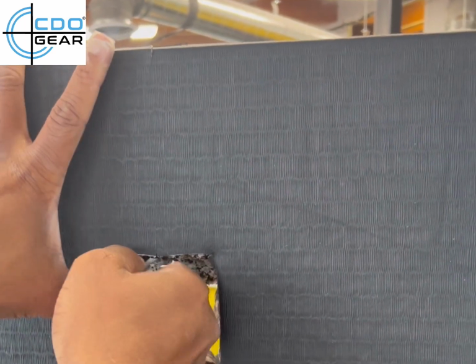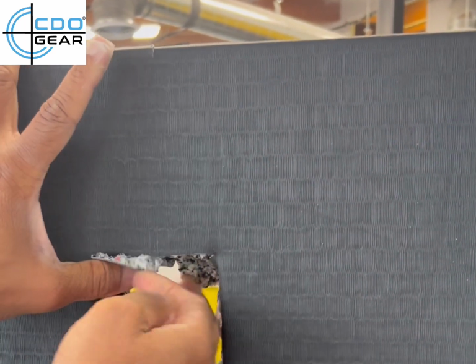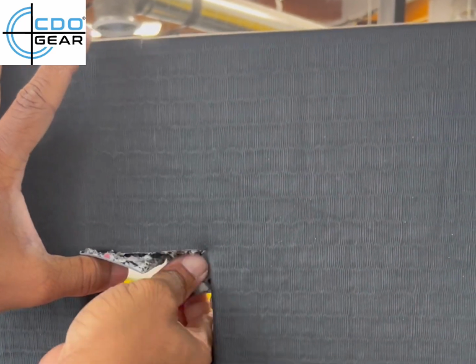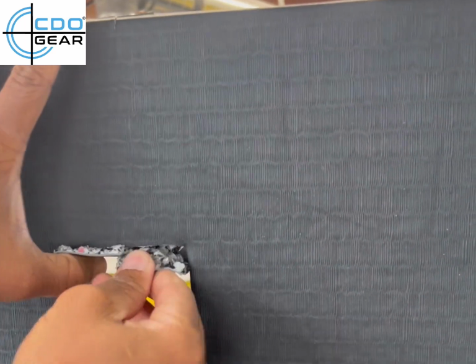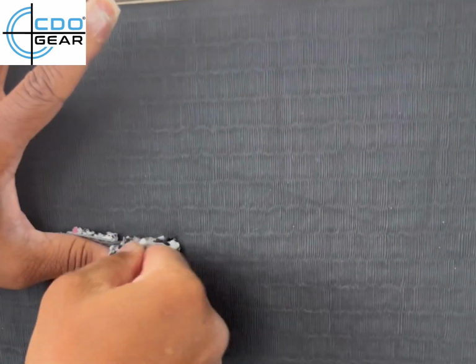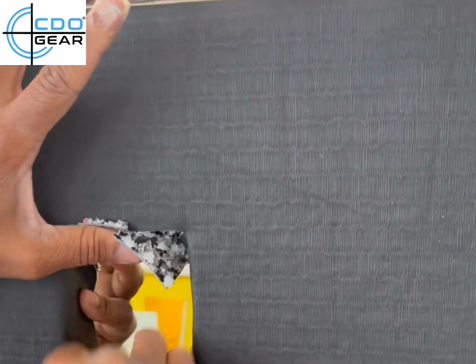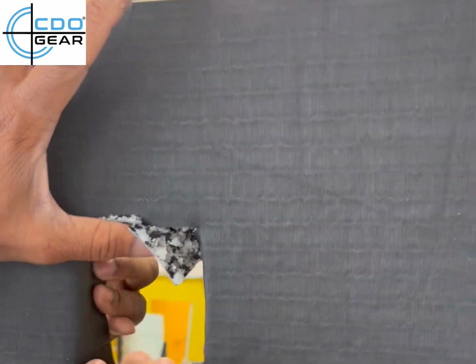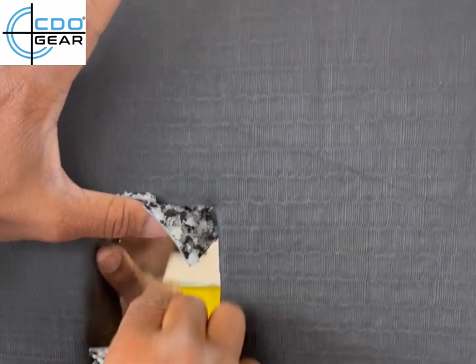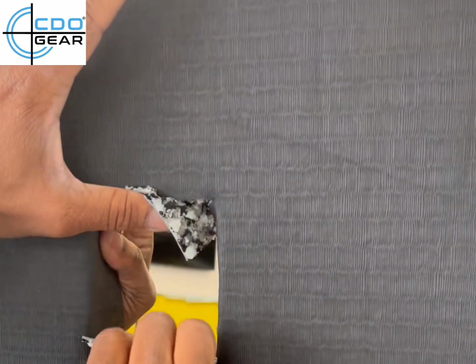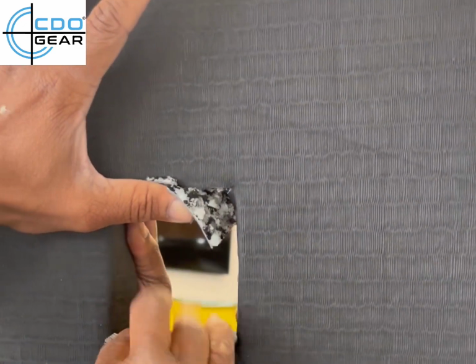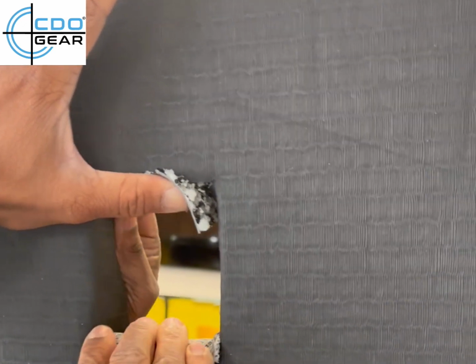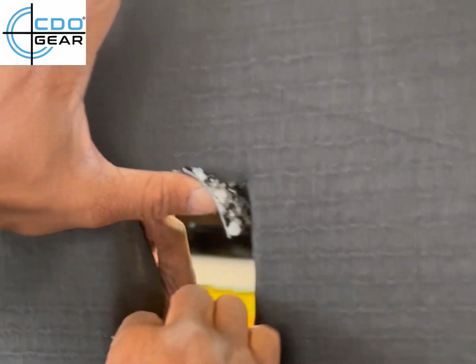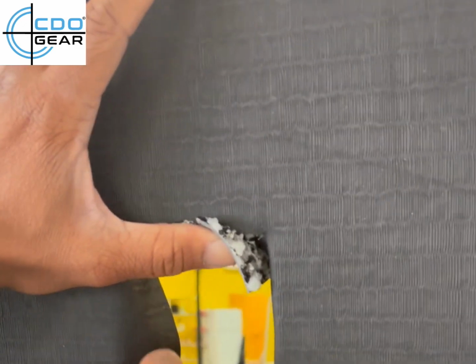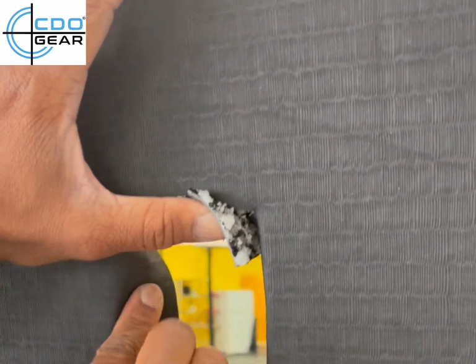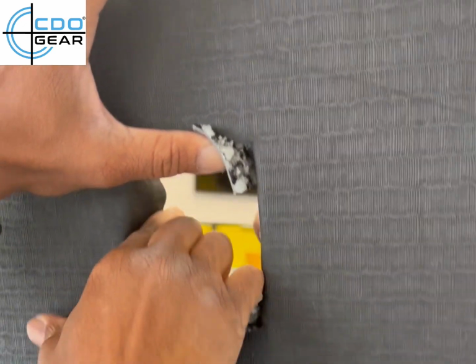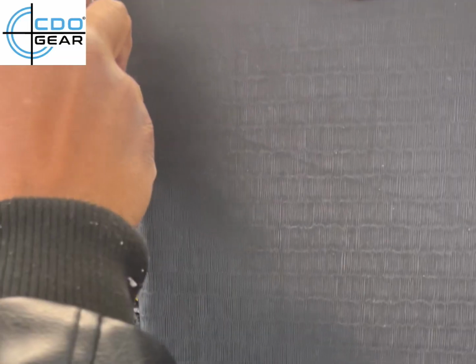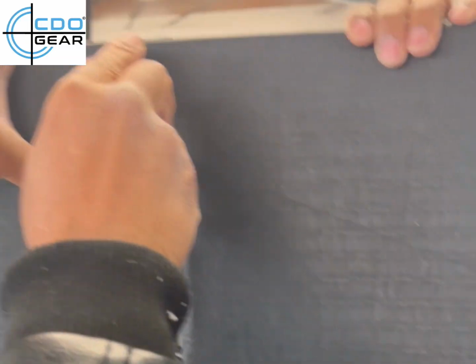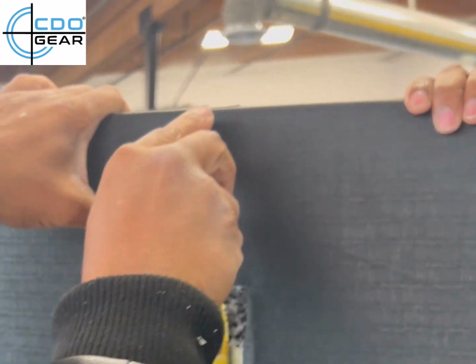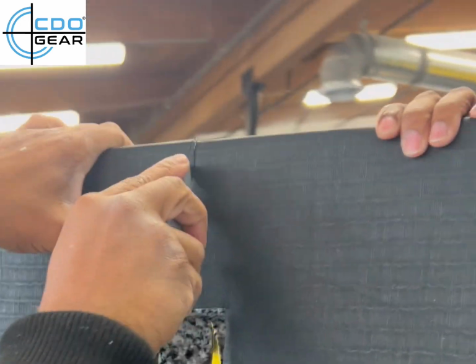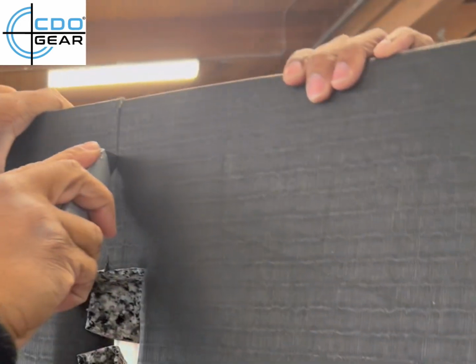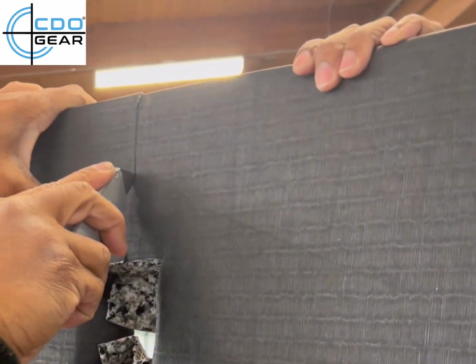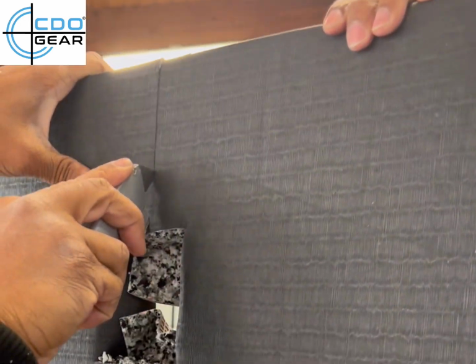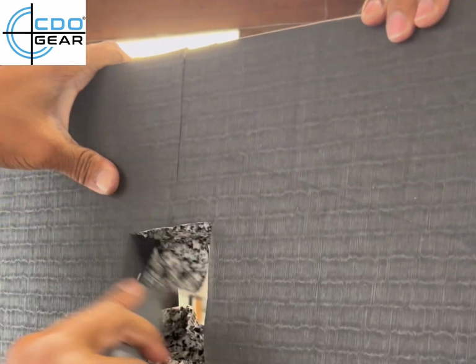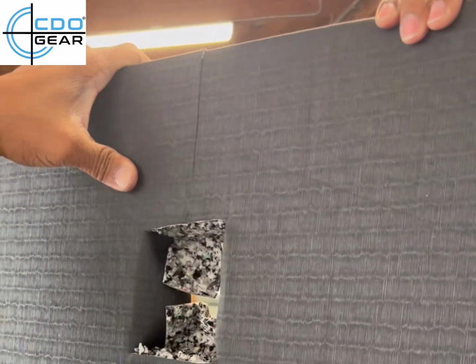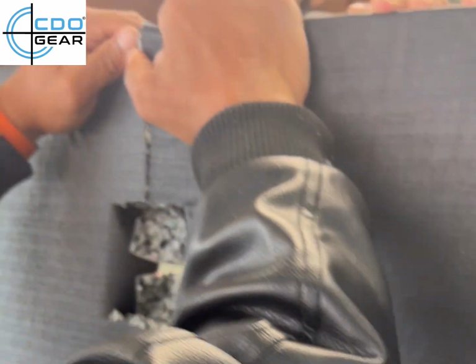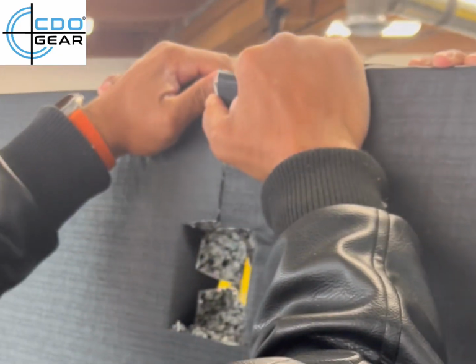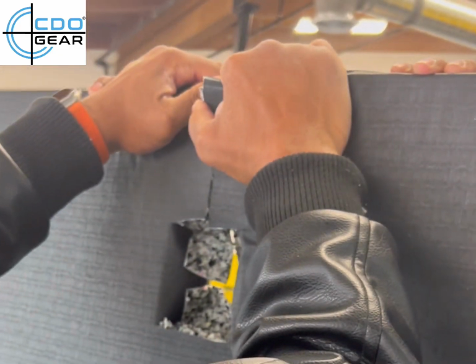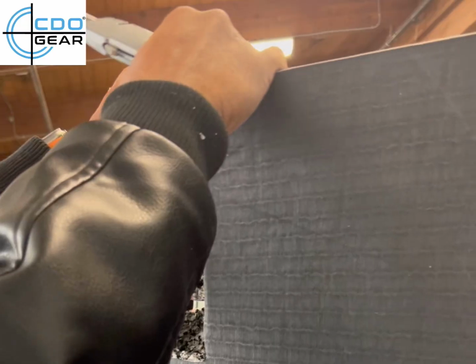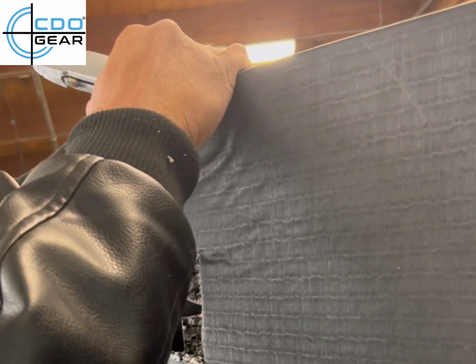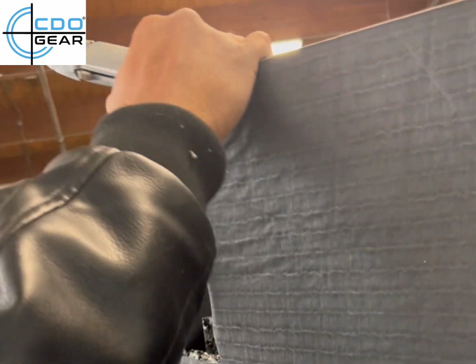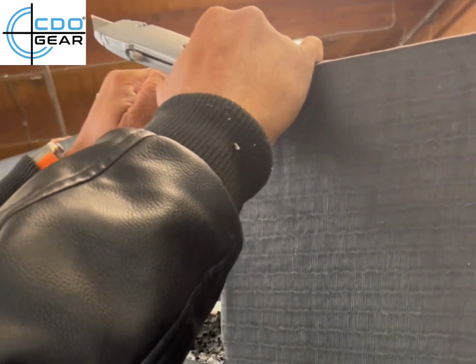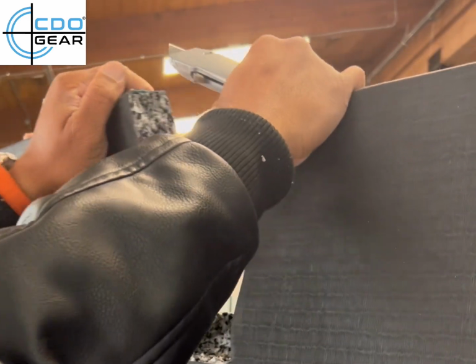Then we use the tape, and that'll give us our nice tight ends. There we go.